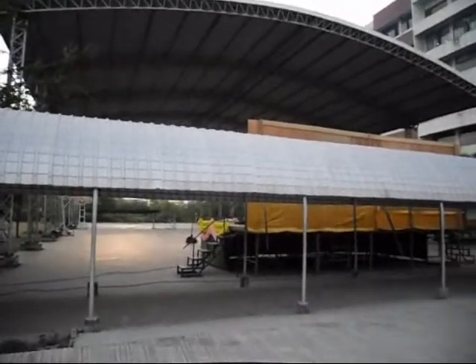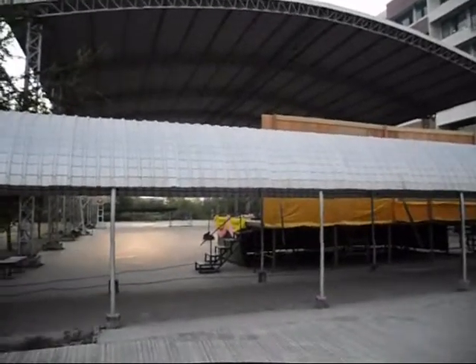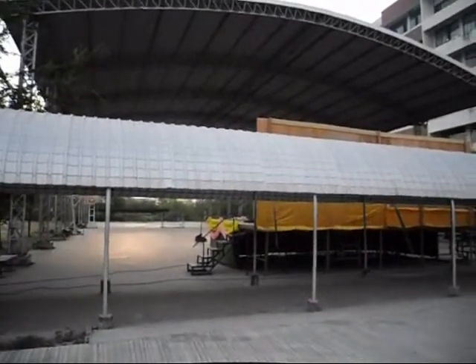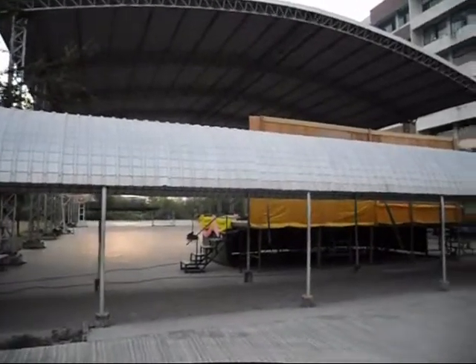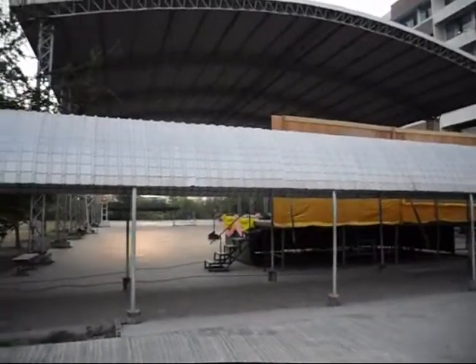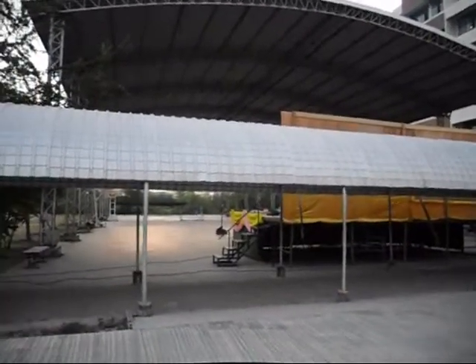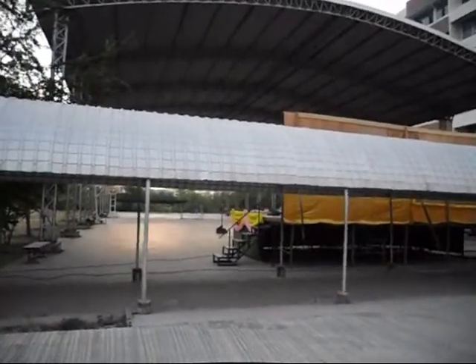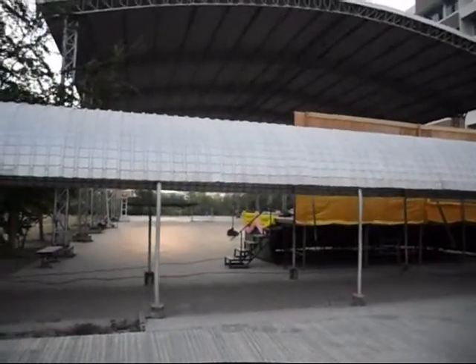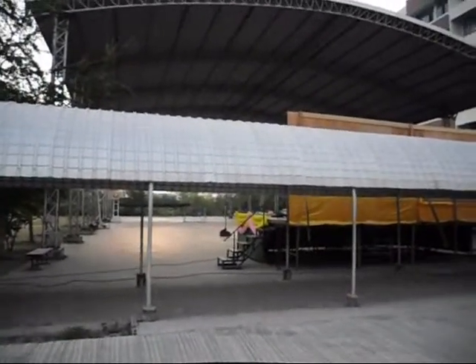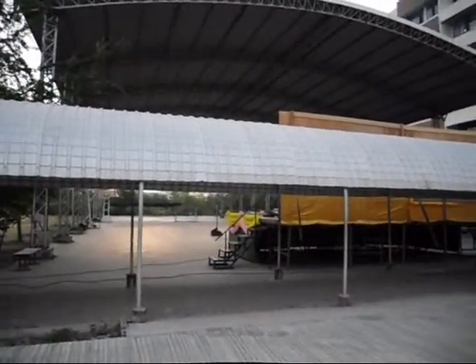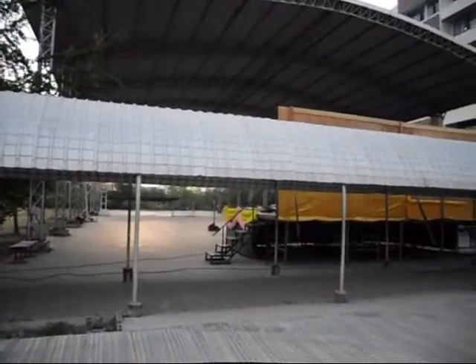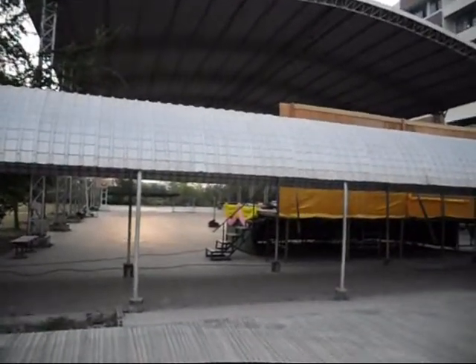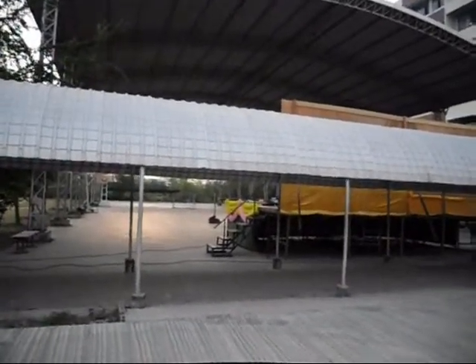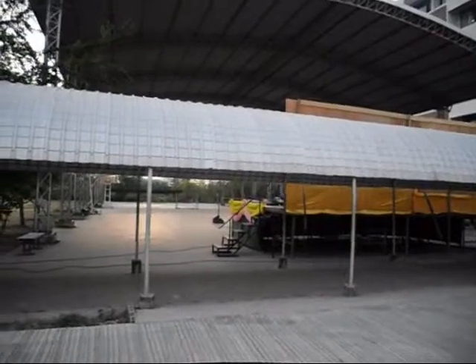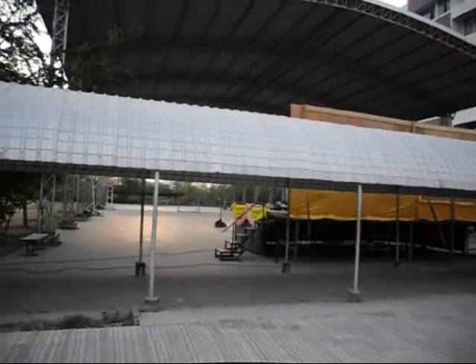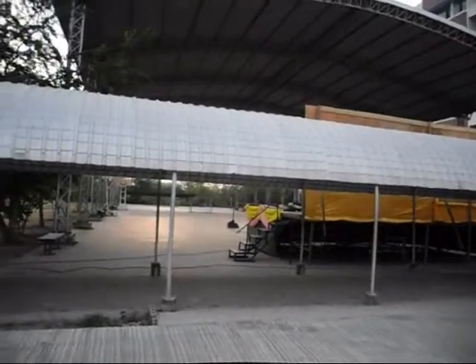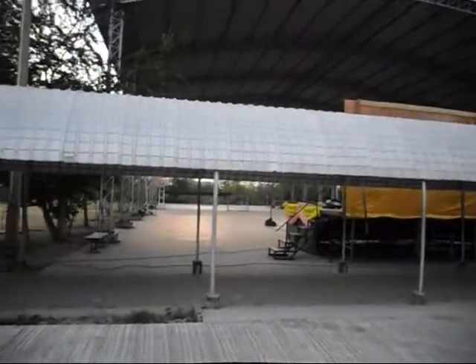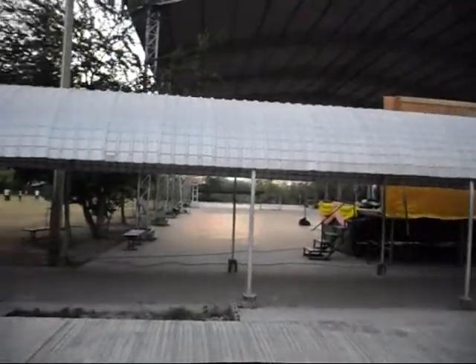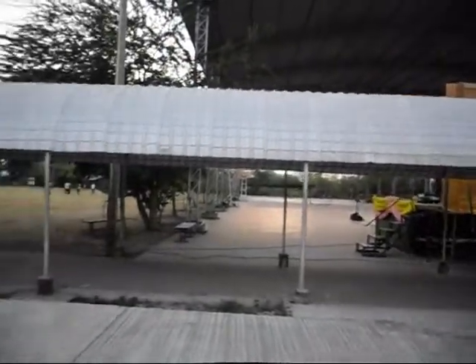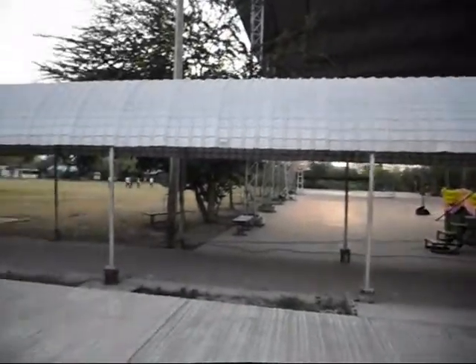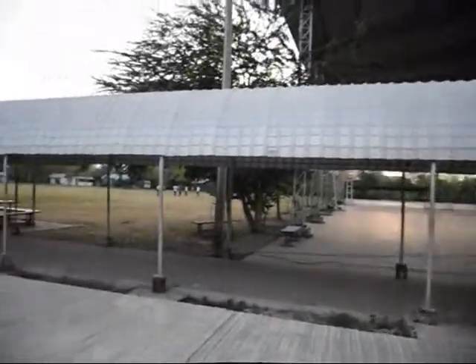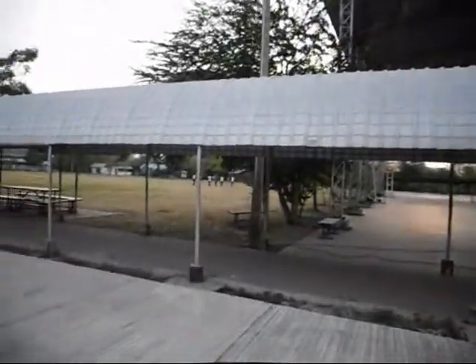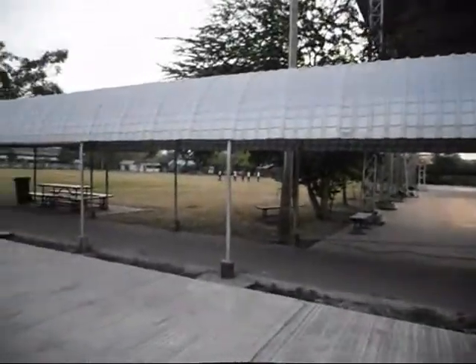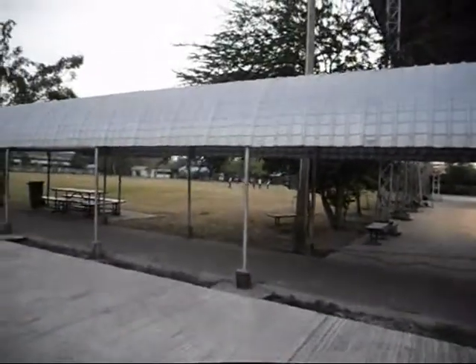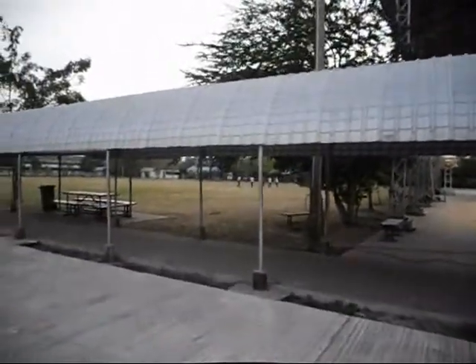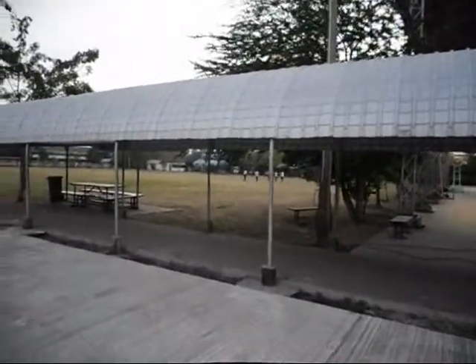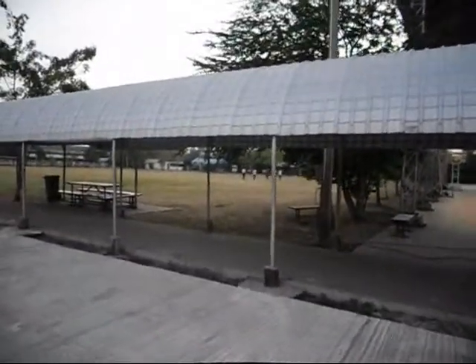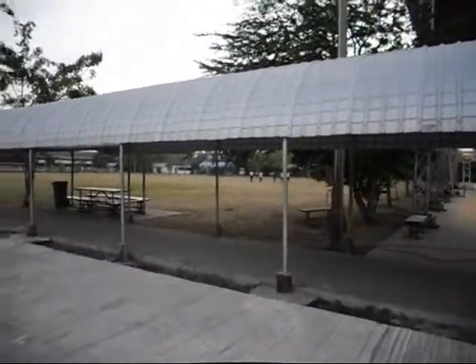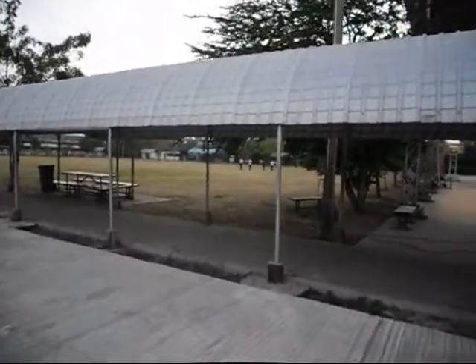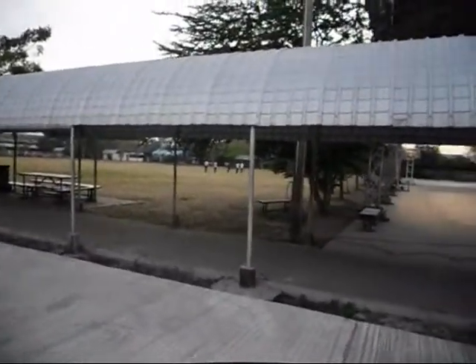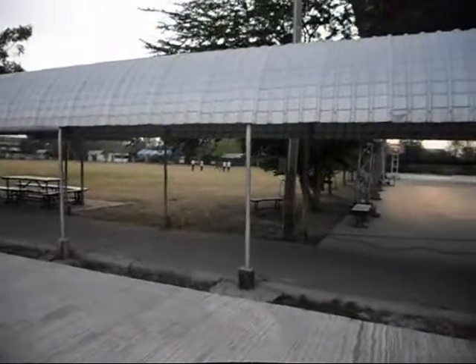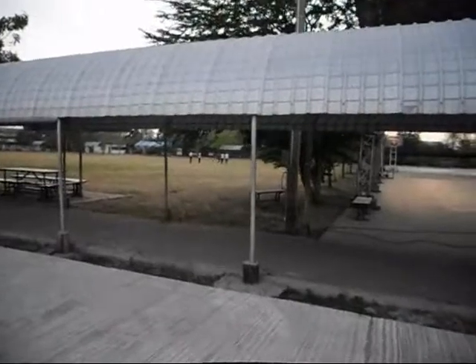This is the covered gym for basketball and futsal. Some other students are playing football right over there.